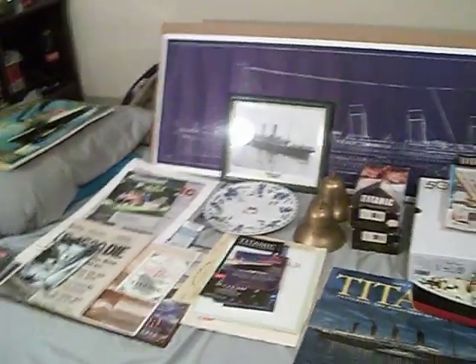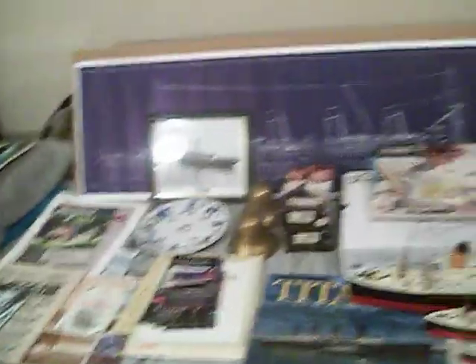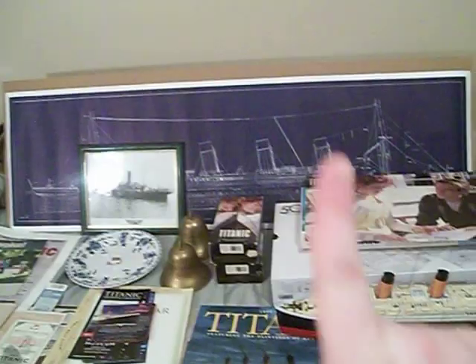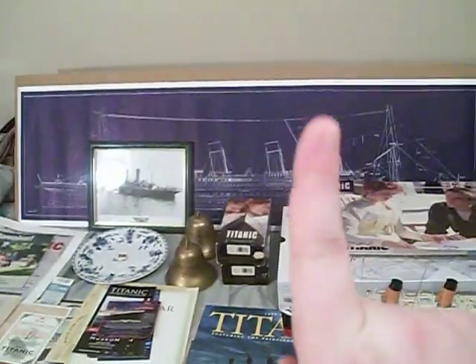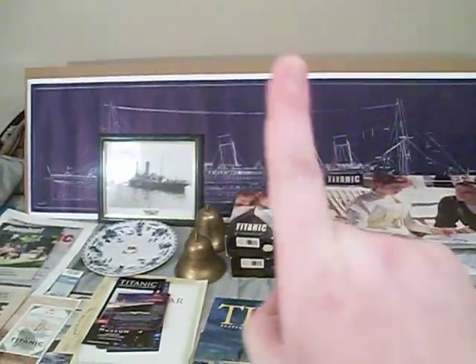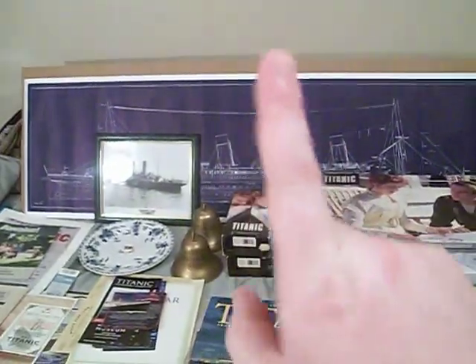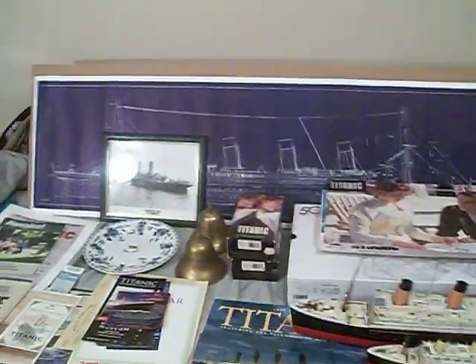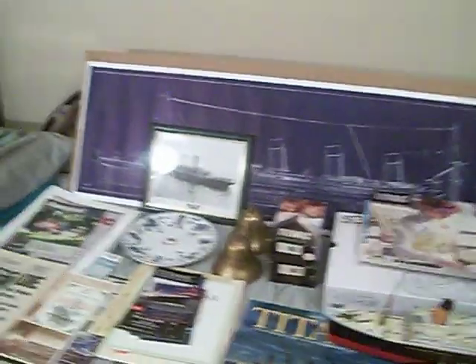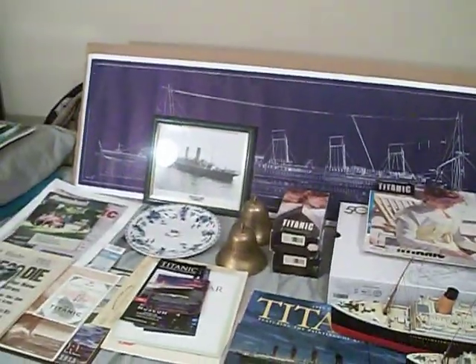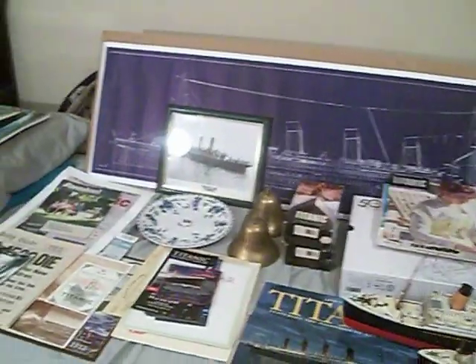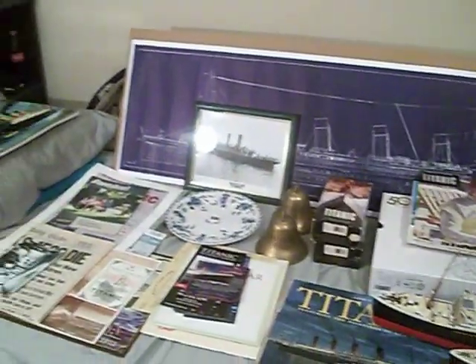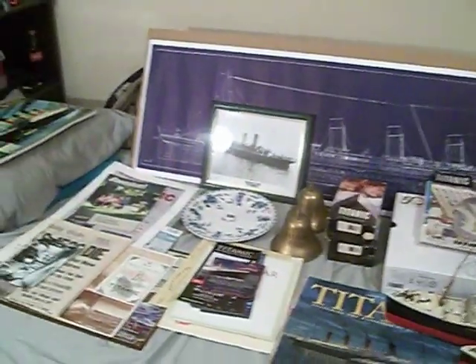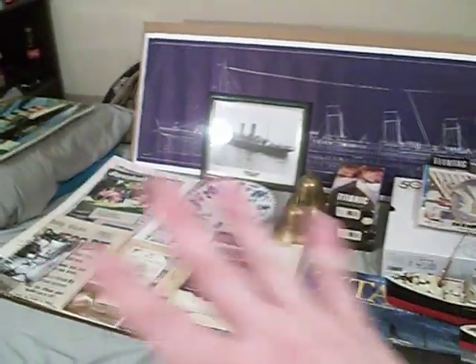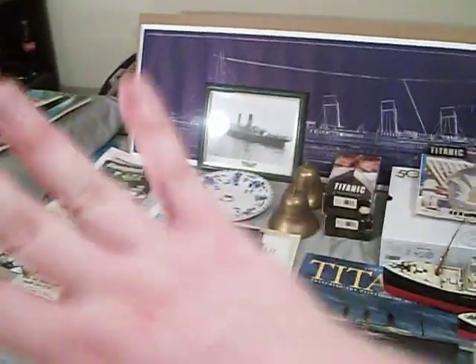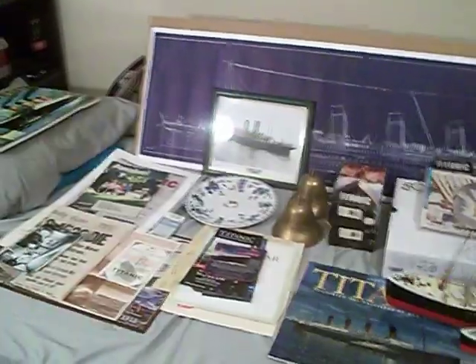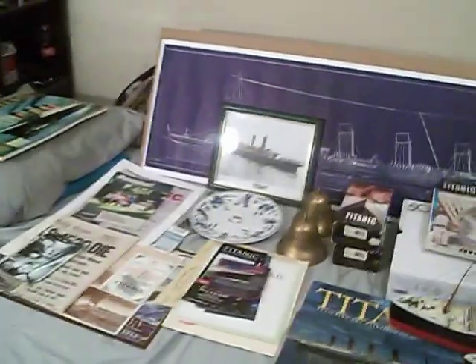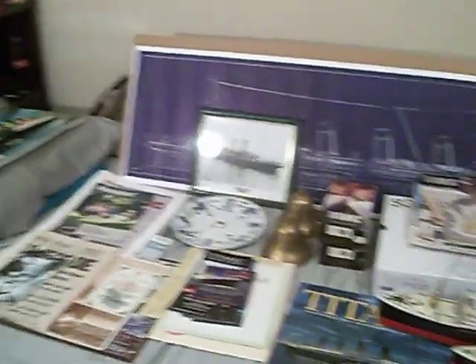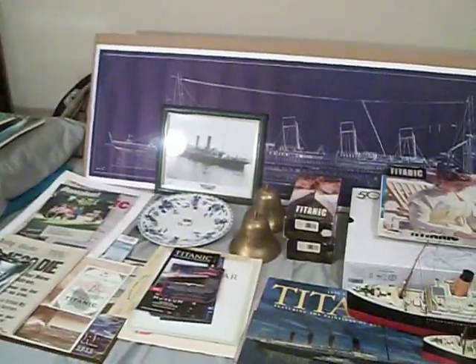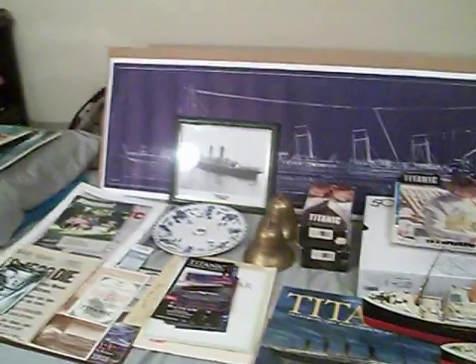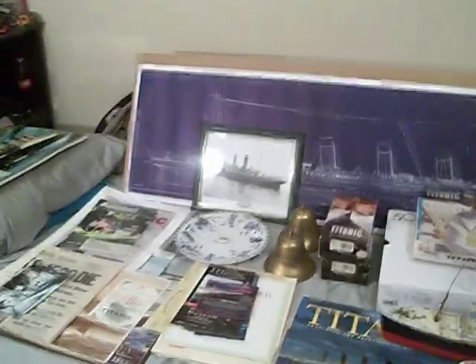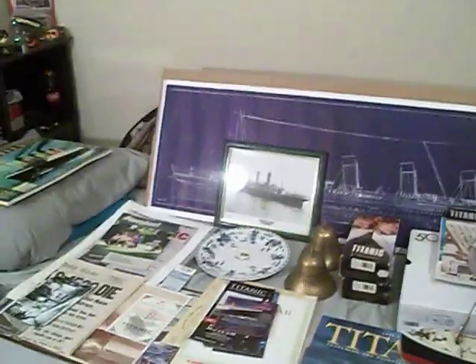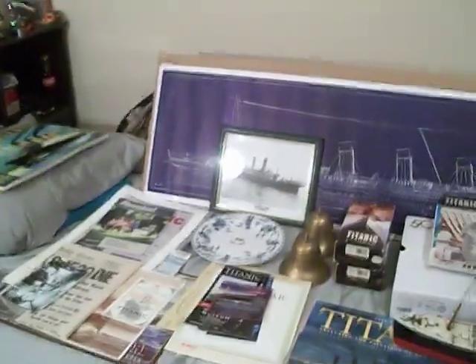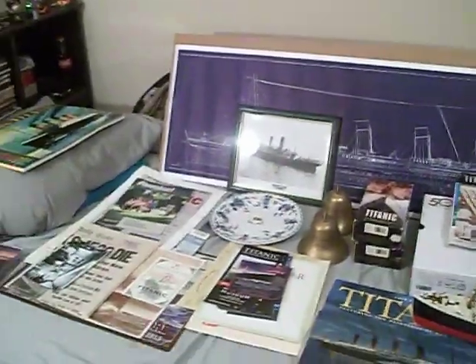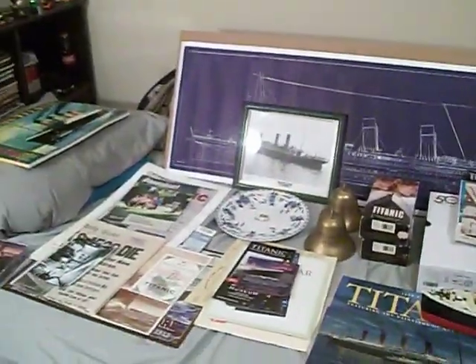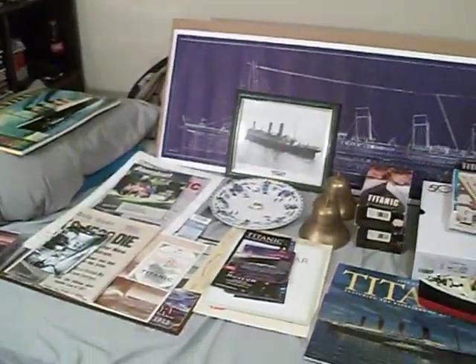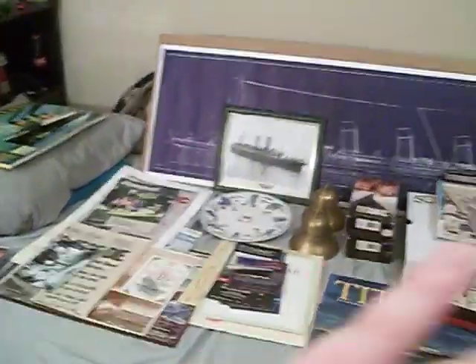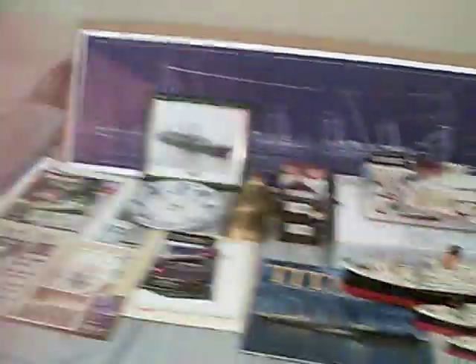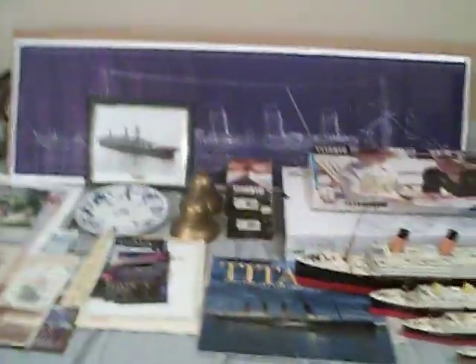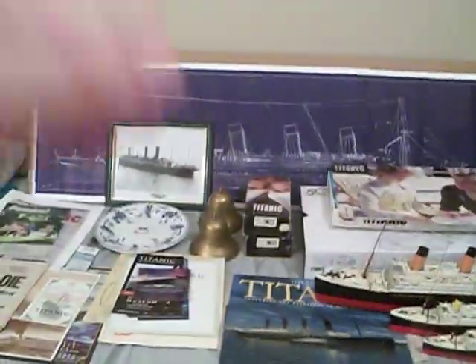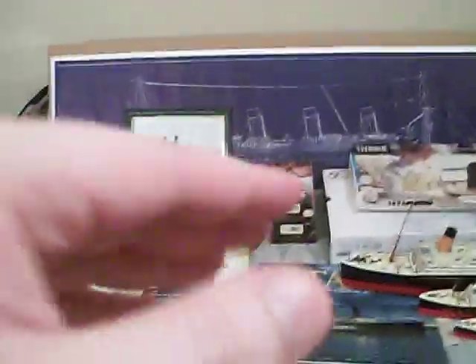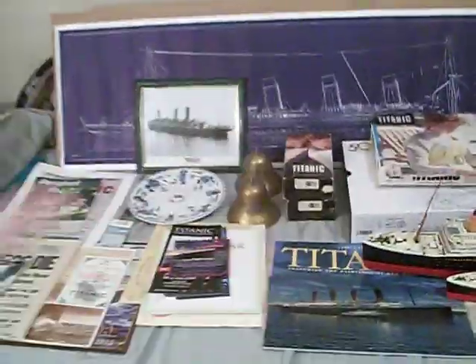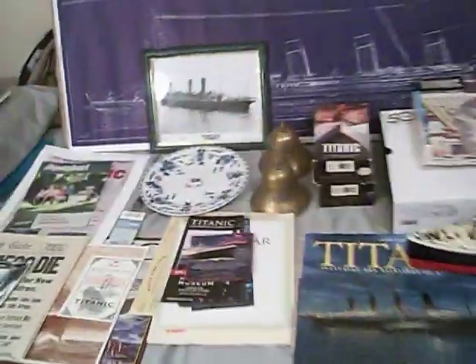Part one was the books and DVDs. Part two is the rest of the stuff. So without any further ado, let's go ahead and dive right in.